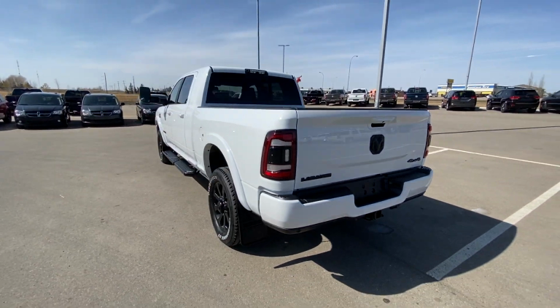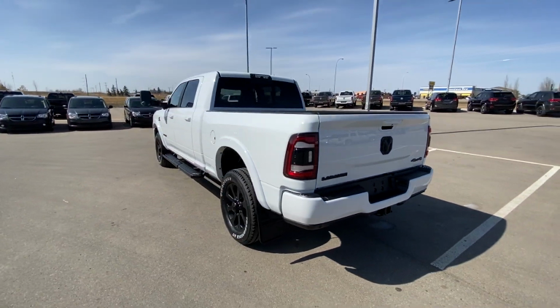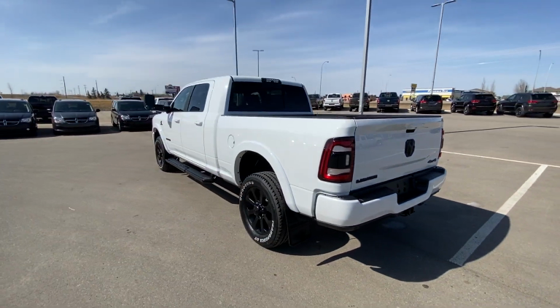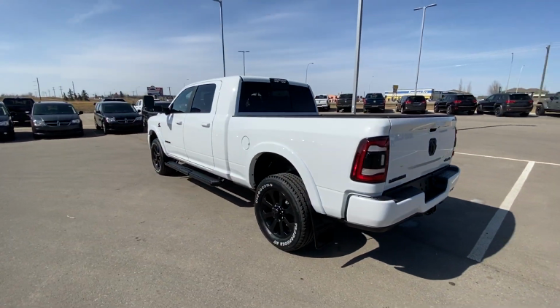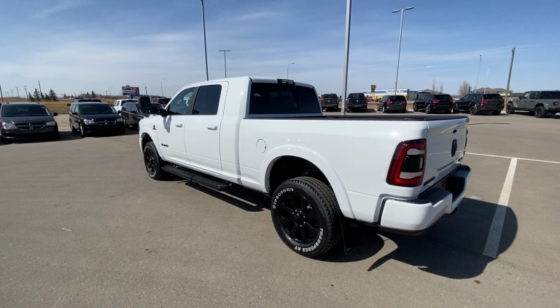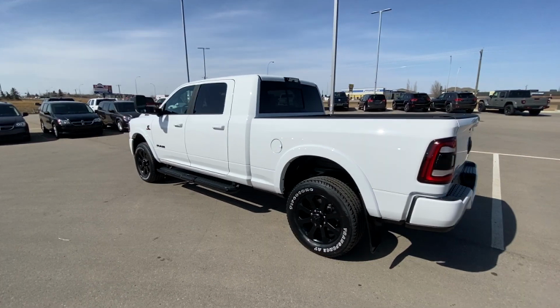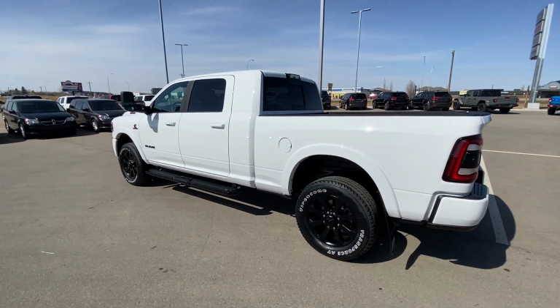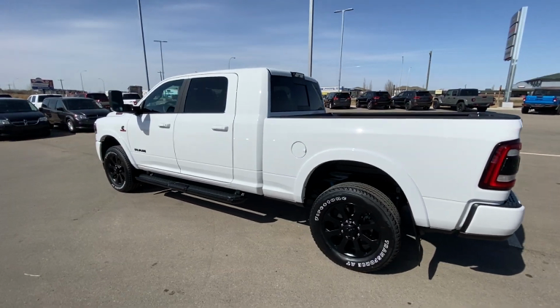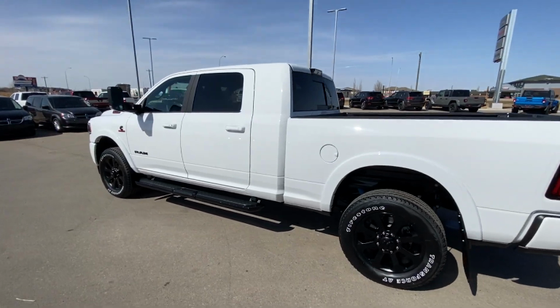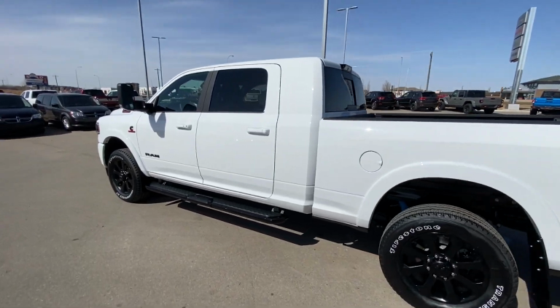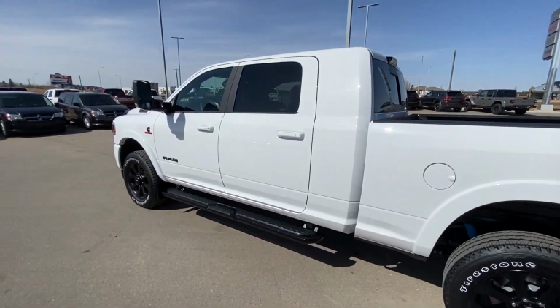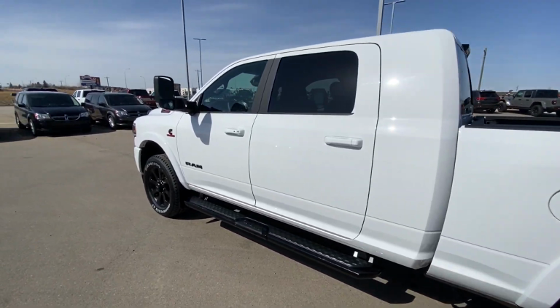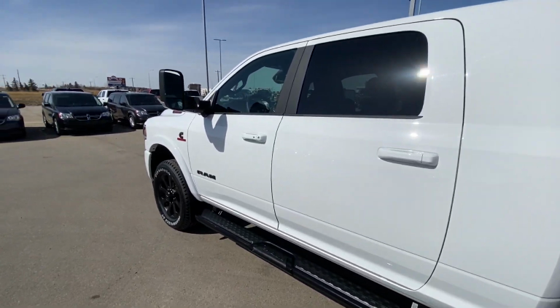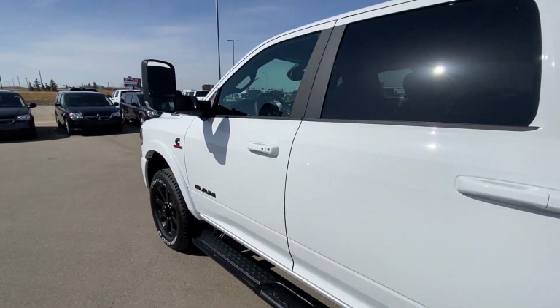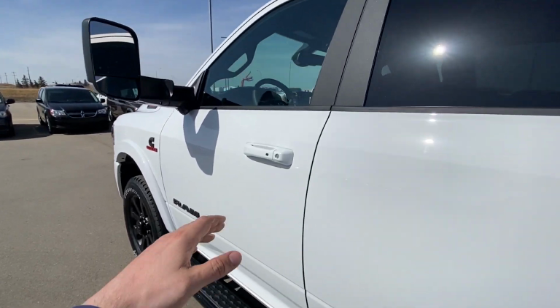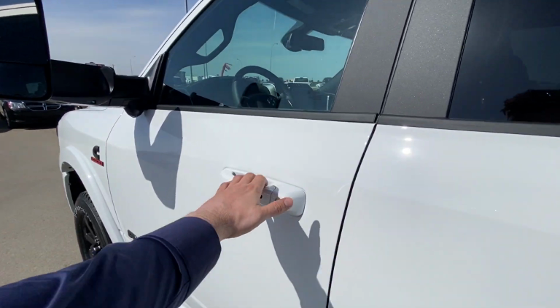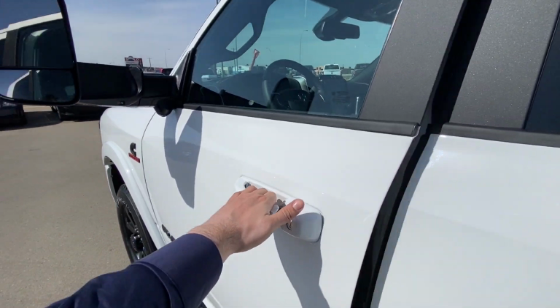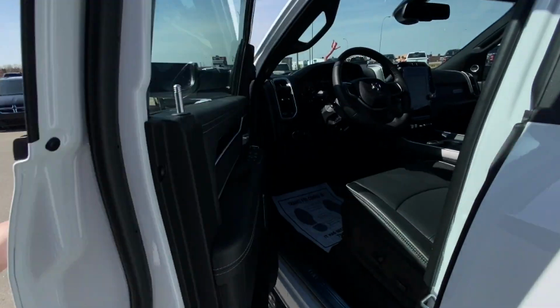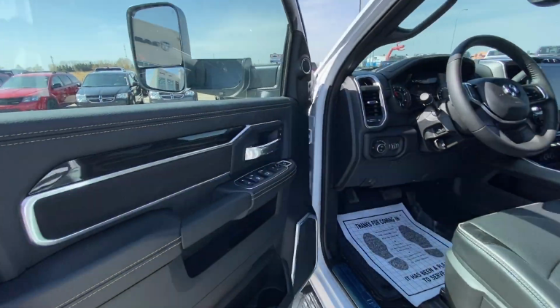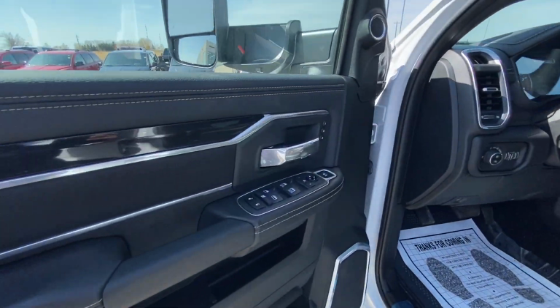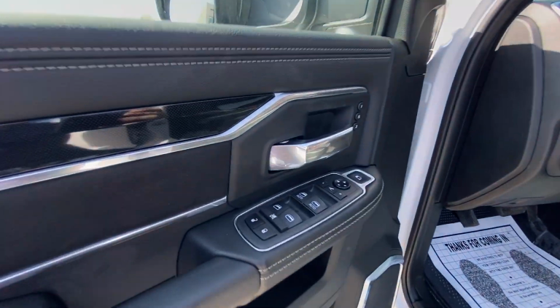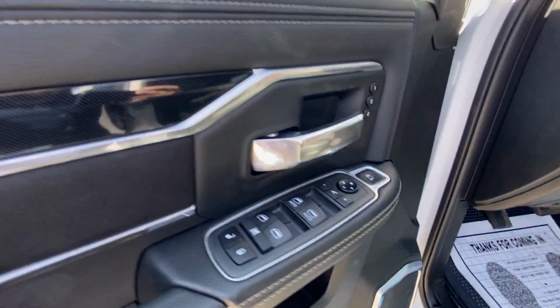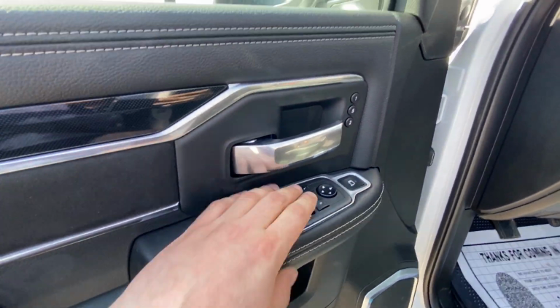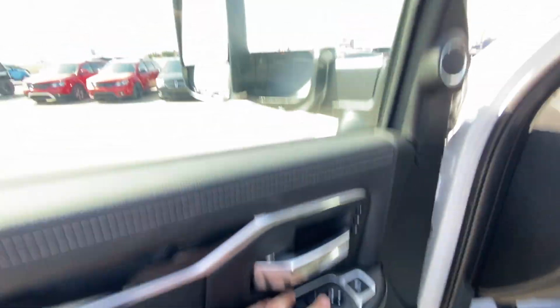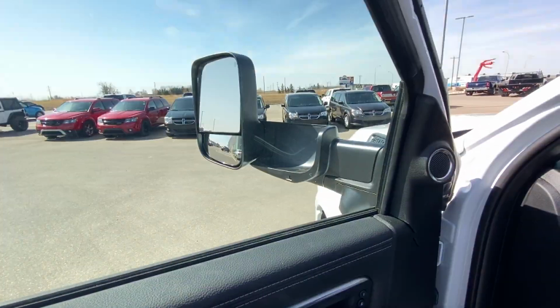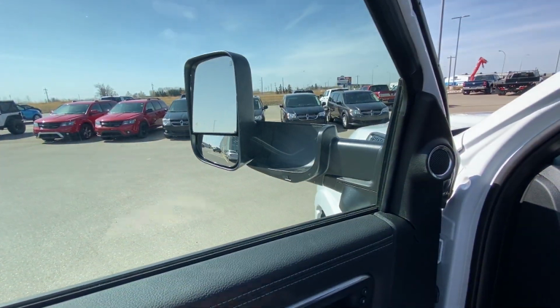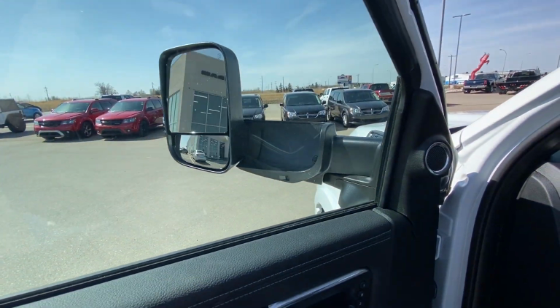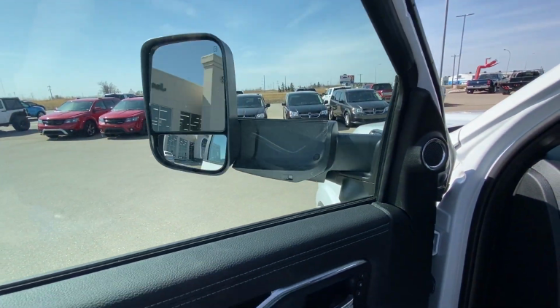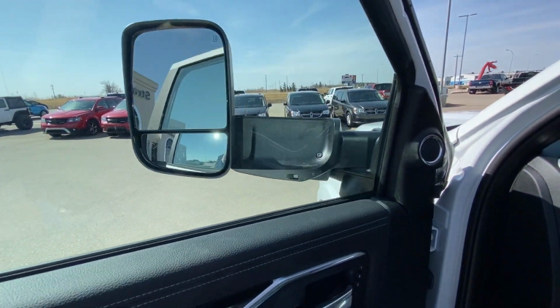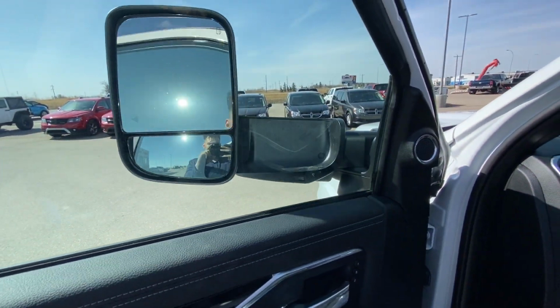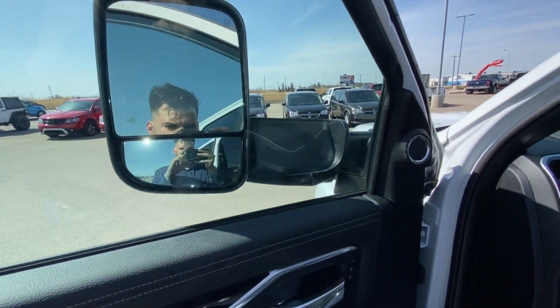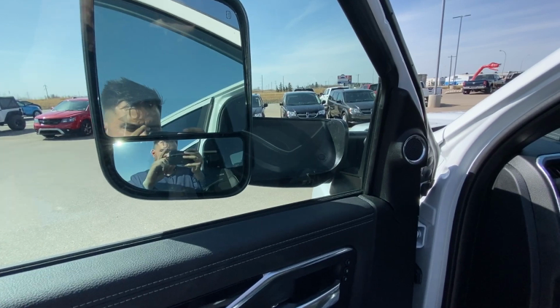What a stunning truck. These are almost impossible to find, but your local truck store got it done, as always. Intelligent key right here. Power everything, including folding mirrors.